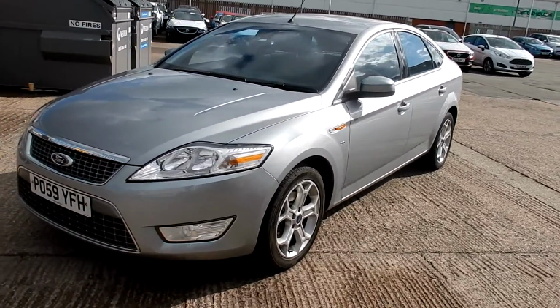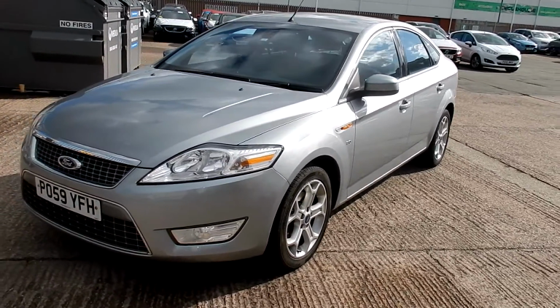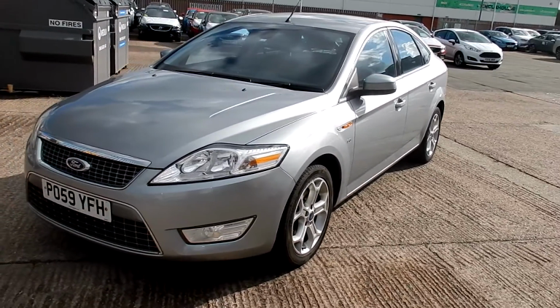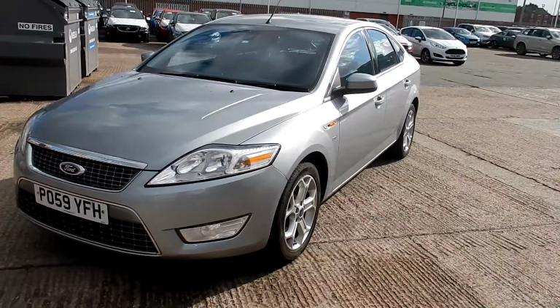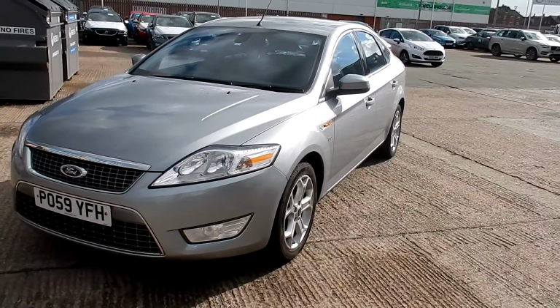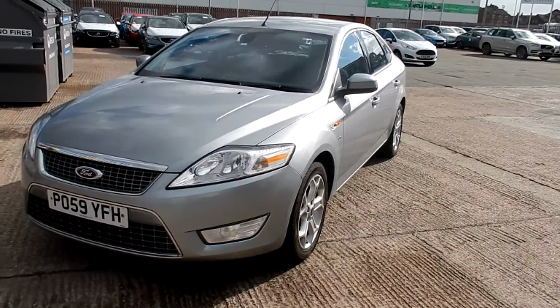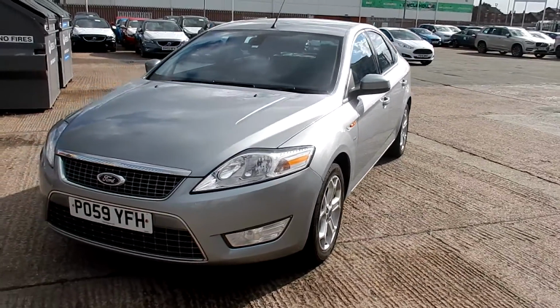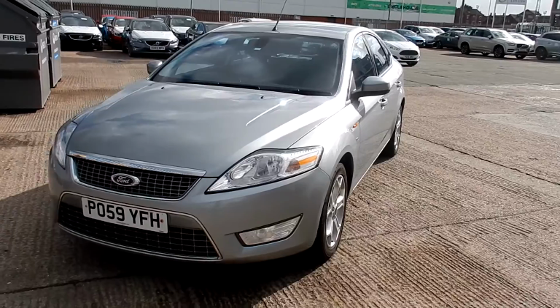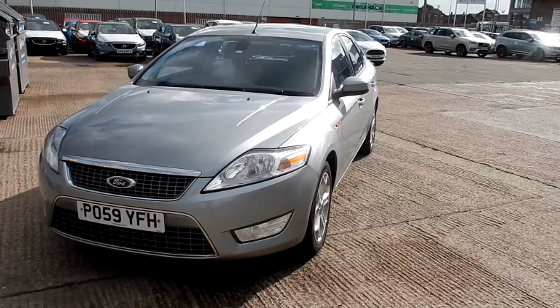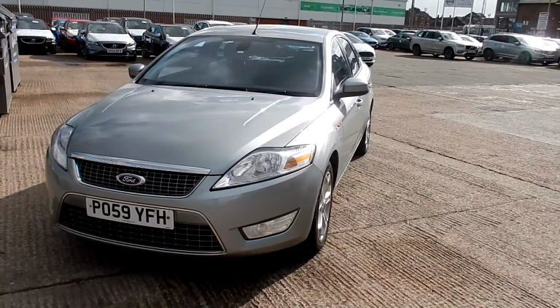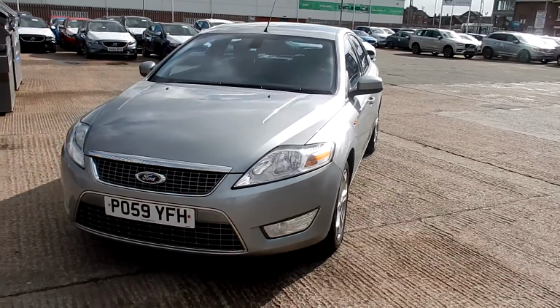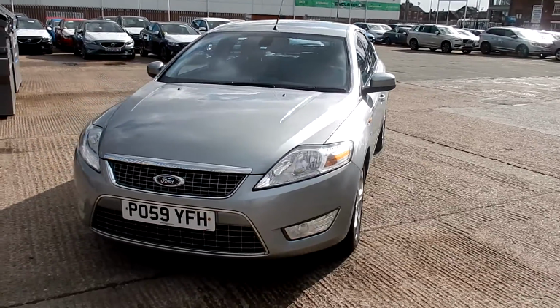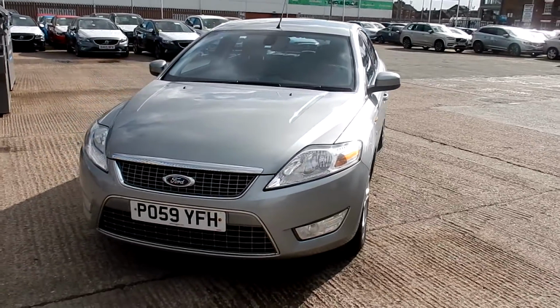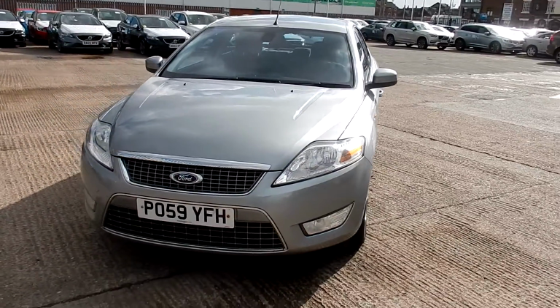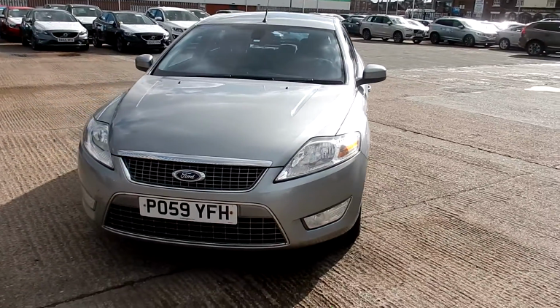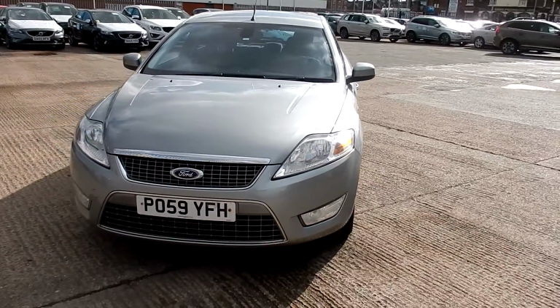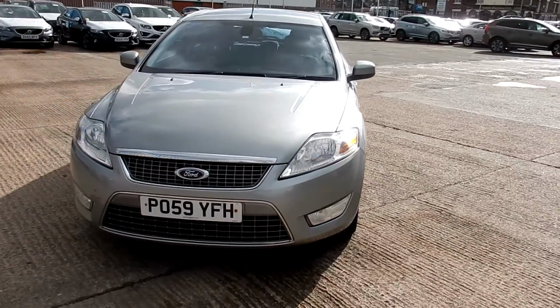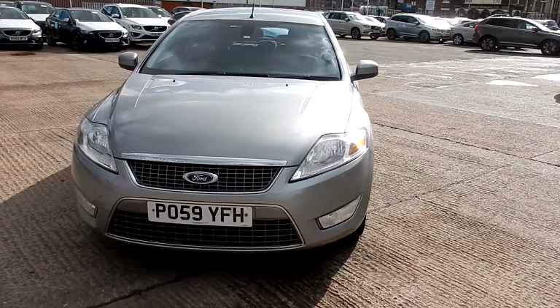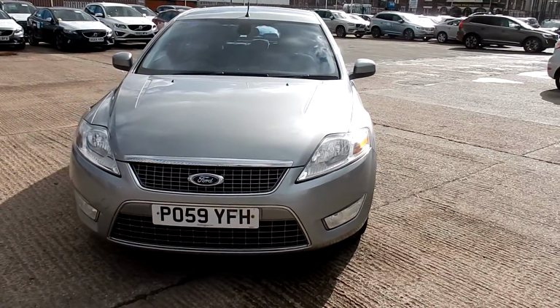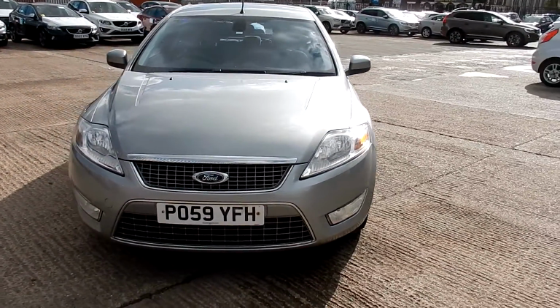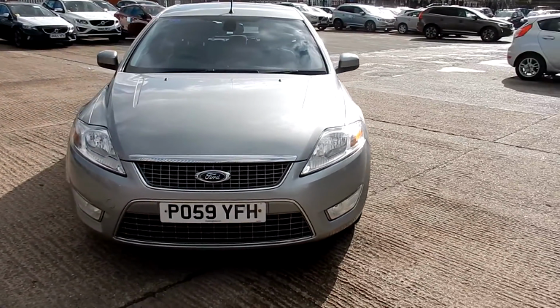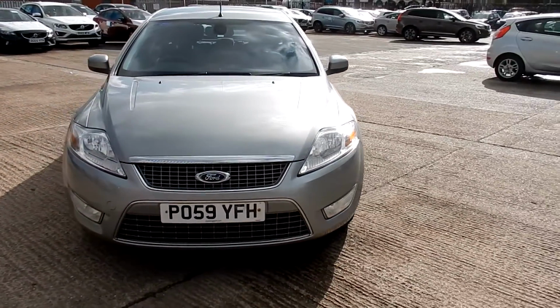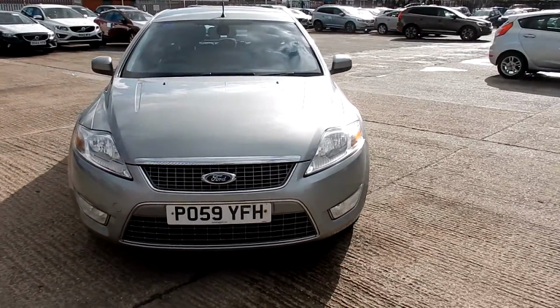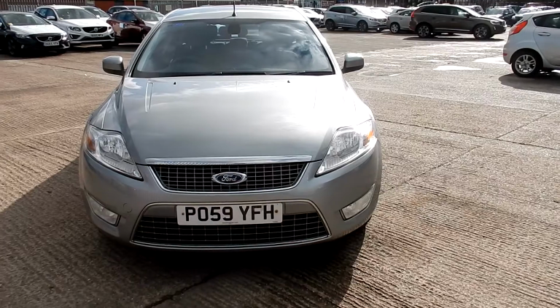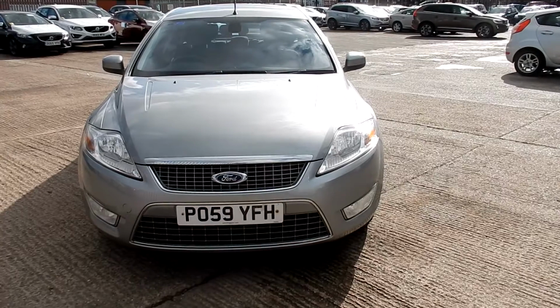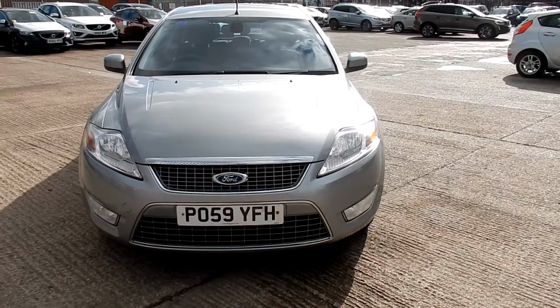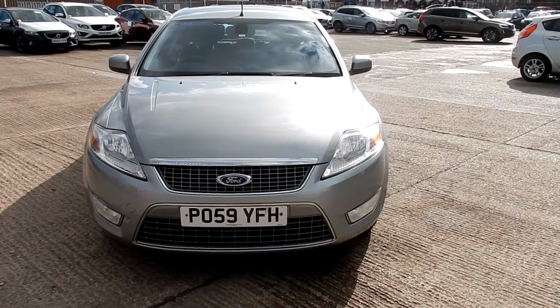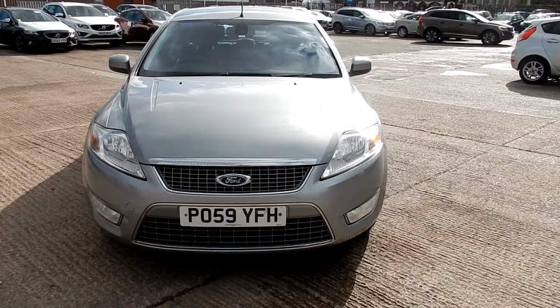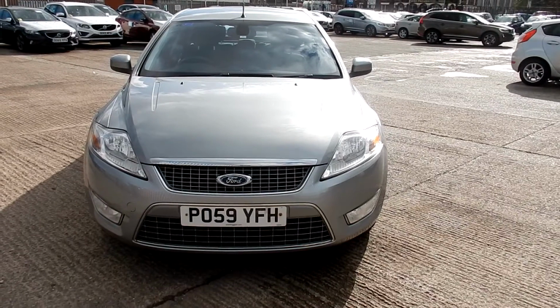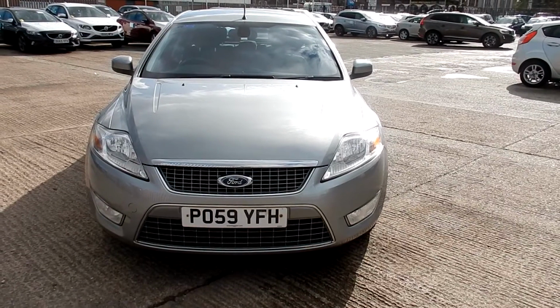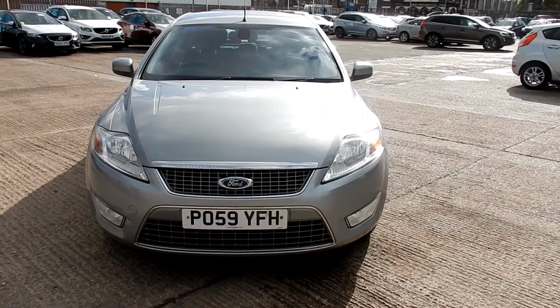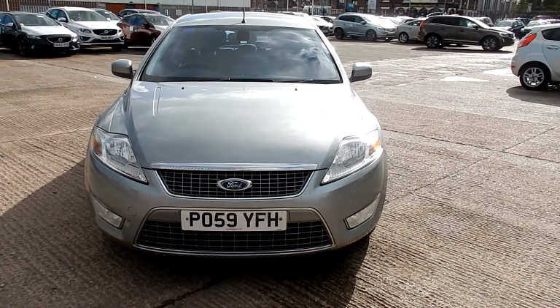Your tyres are a bit low — 1.6 and 4 on the front, and 1.6 and 4 on the rear. And two alloys require refurb.